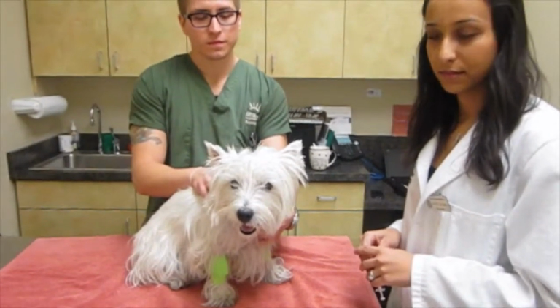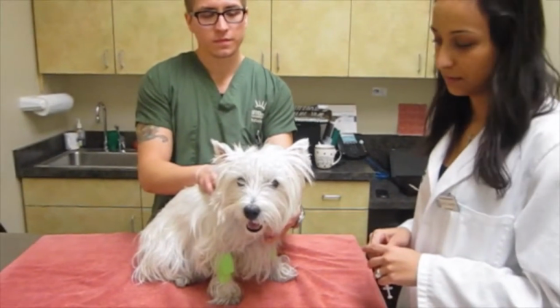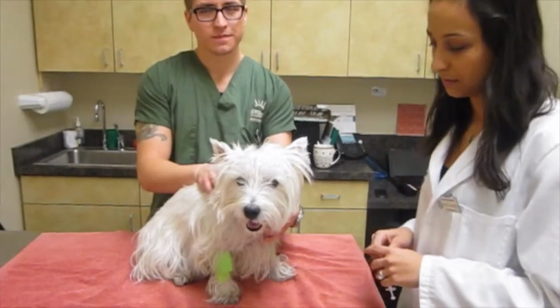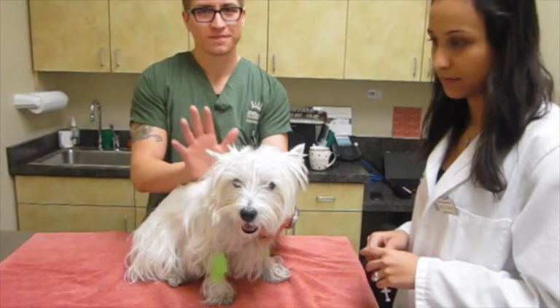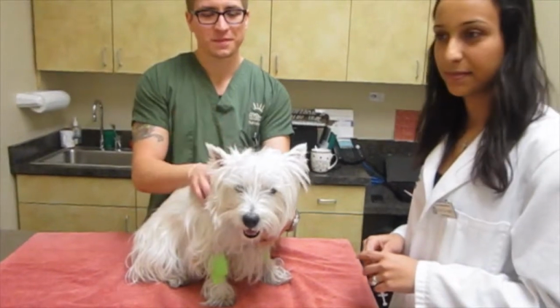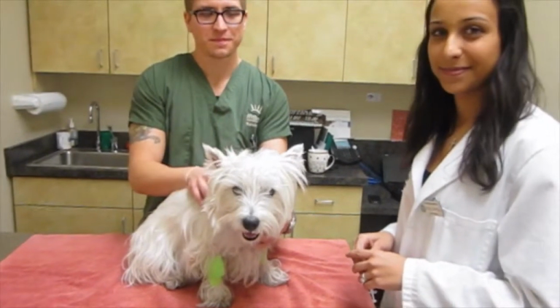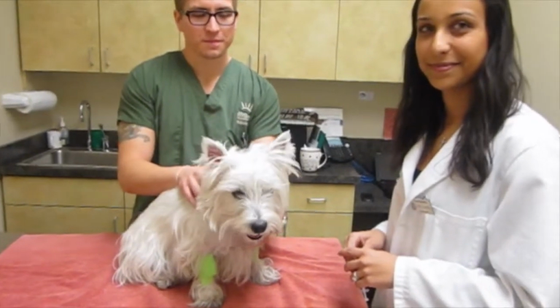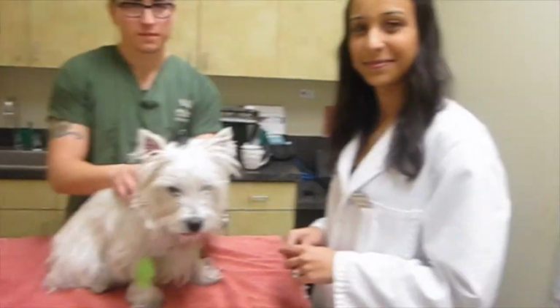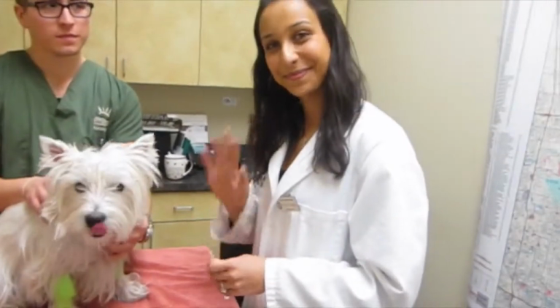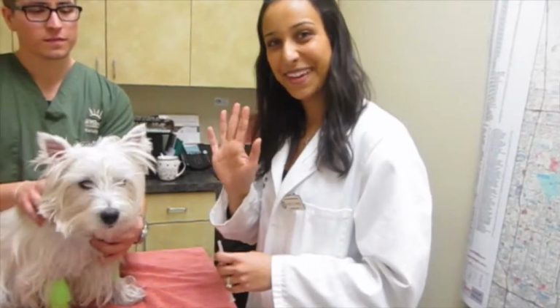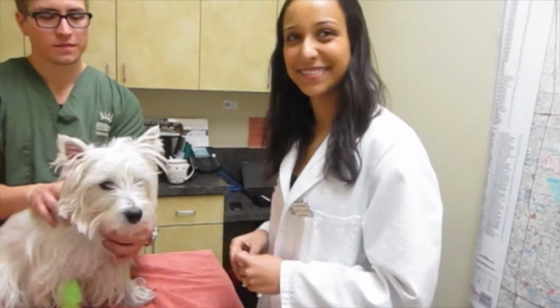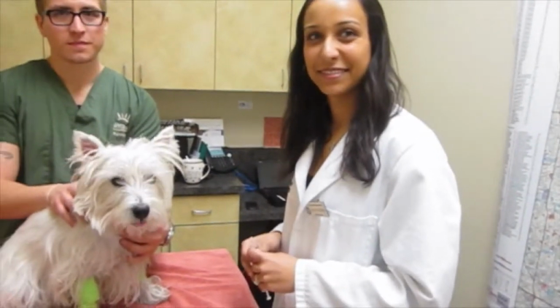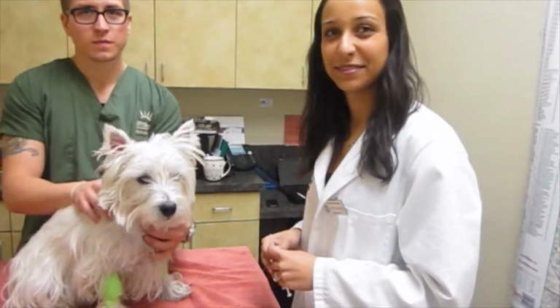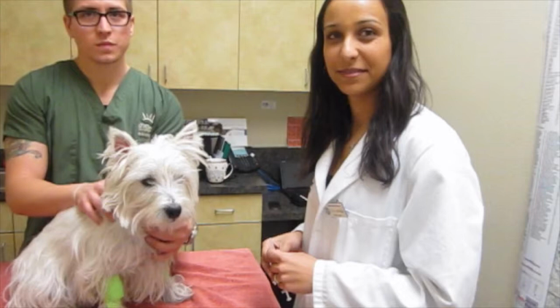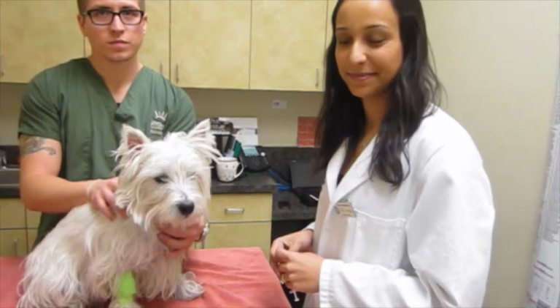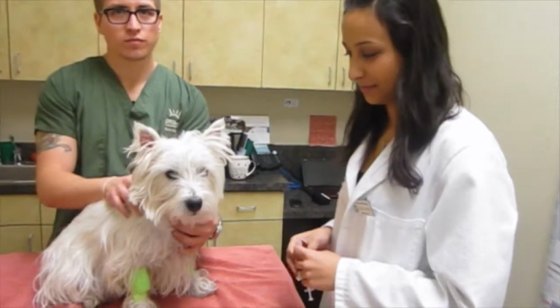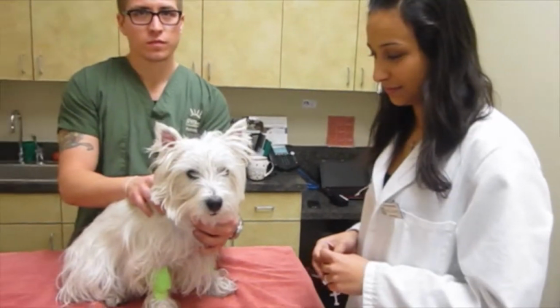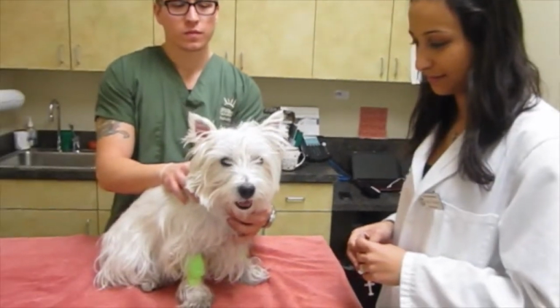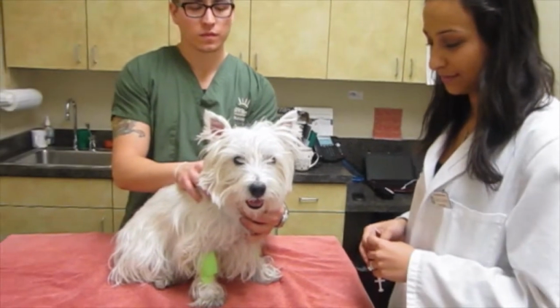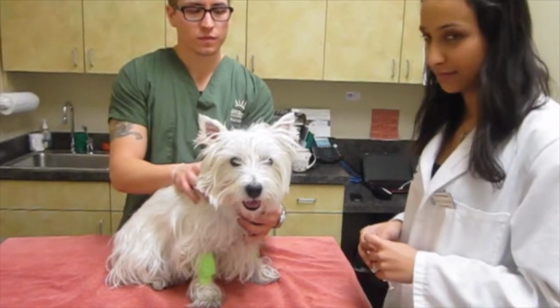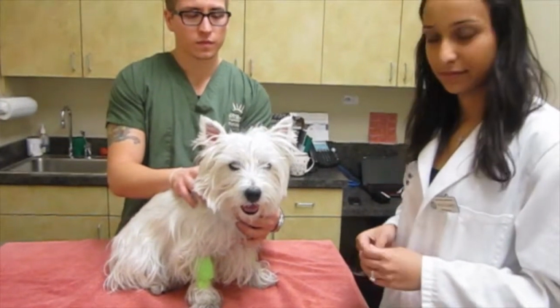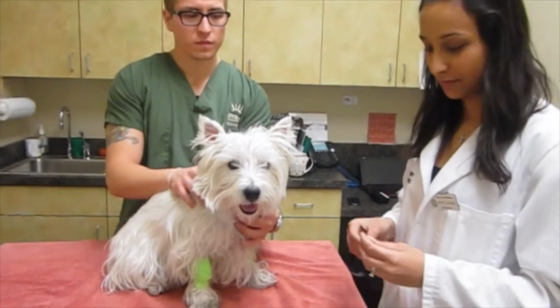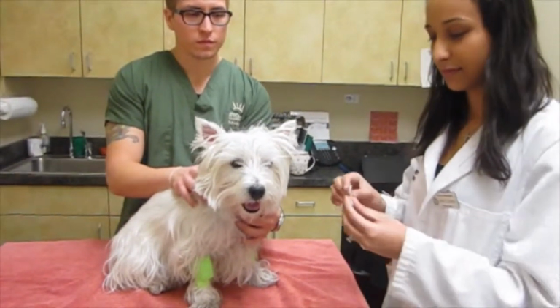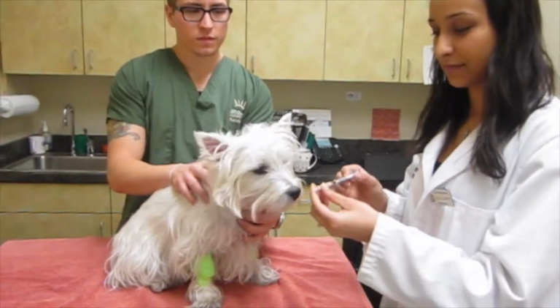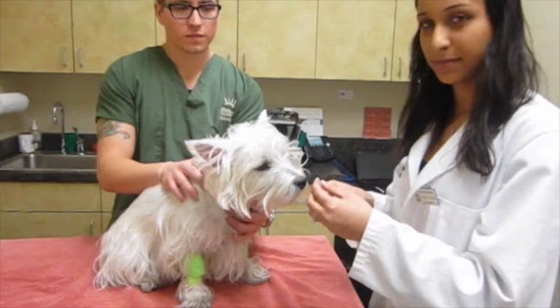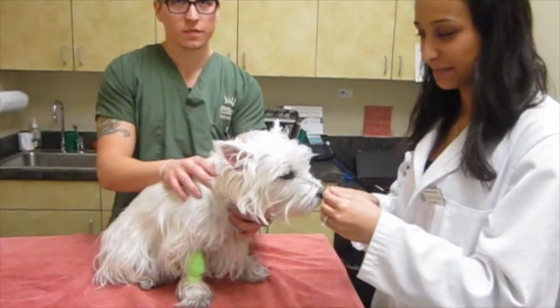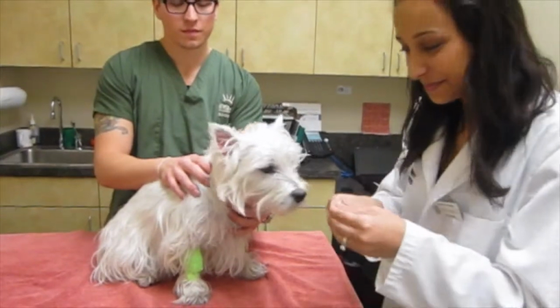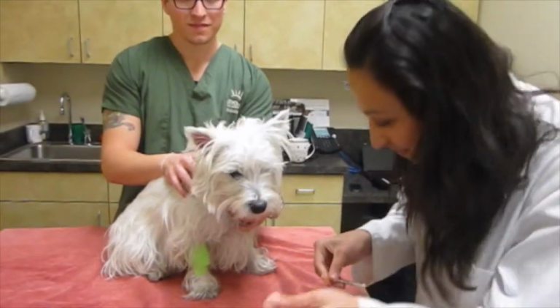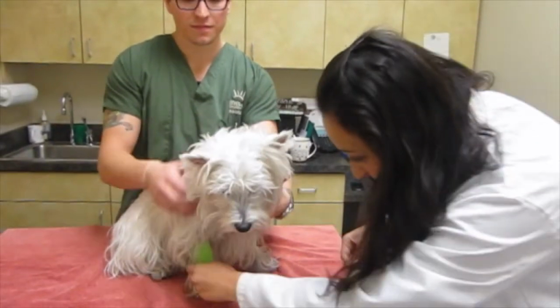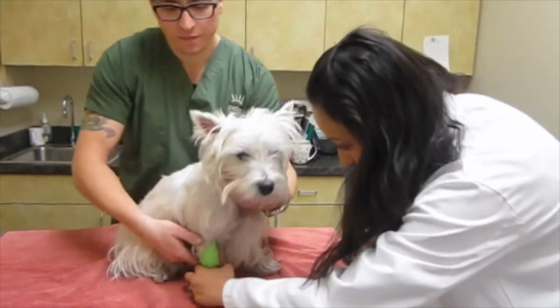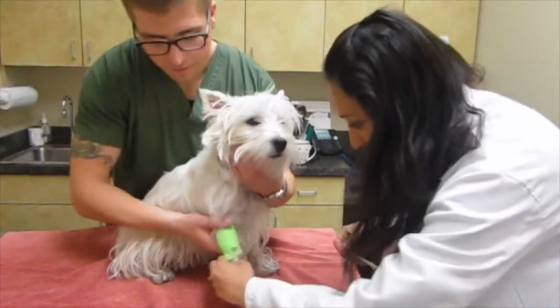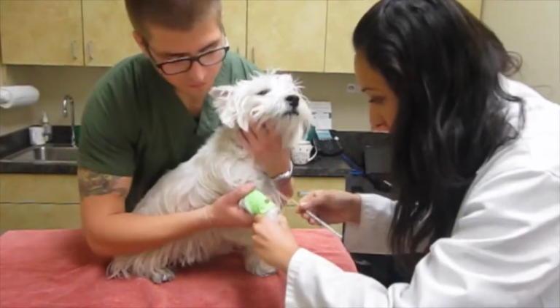This is Zach, one of our technicians at Dermatology for Animals, and this is N.G. Gerges, a senior veterinary student. We're going to give Willow an injection of dexdomitor, which is a very mild sedation, and we'll get her relaxed.